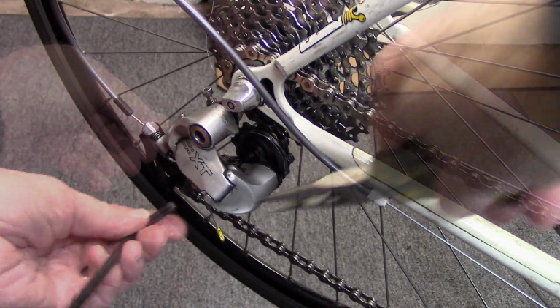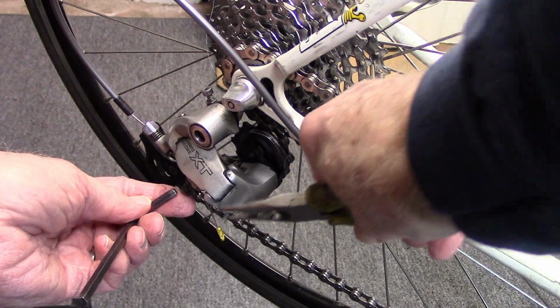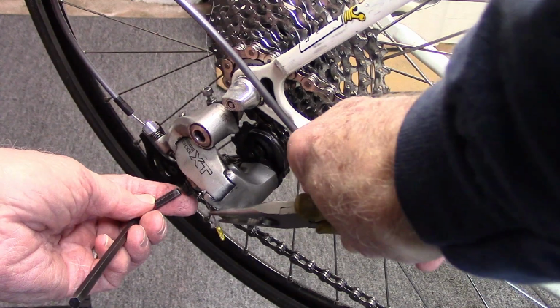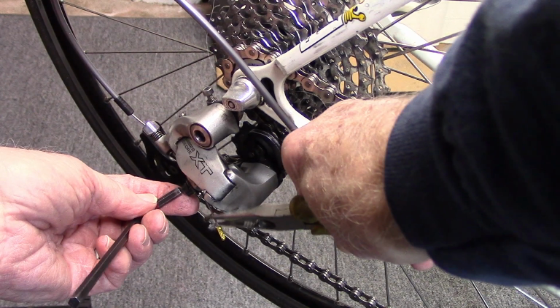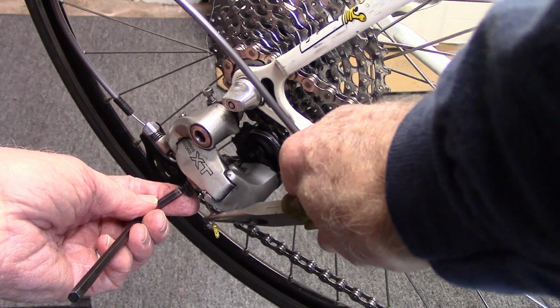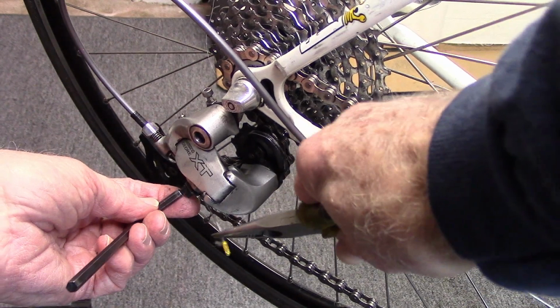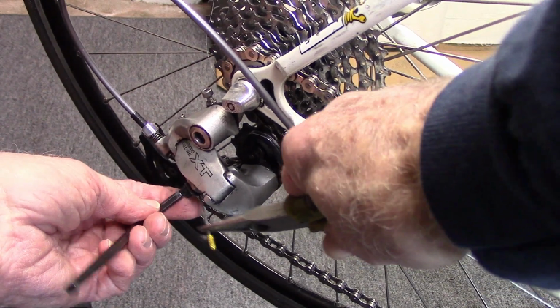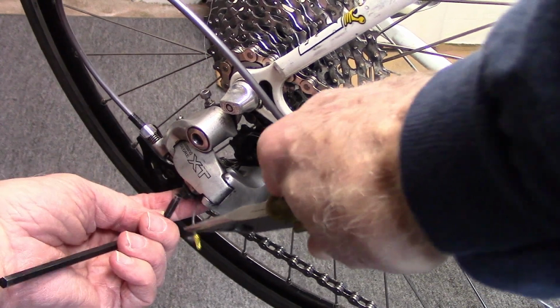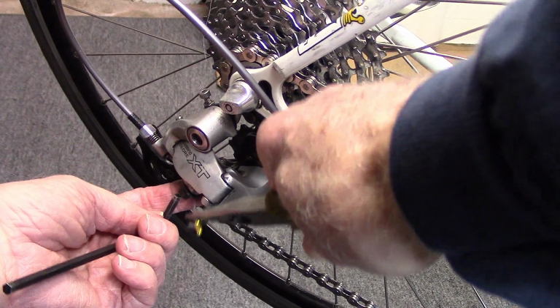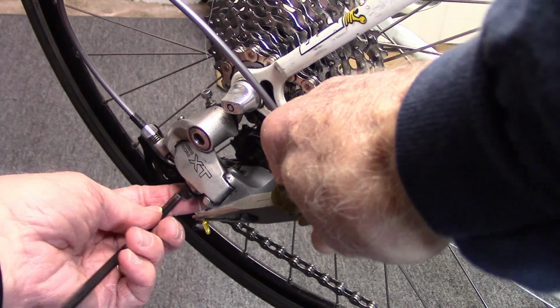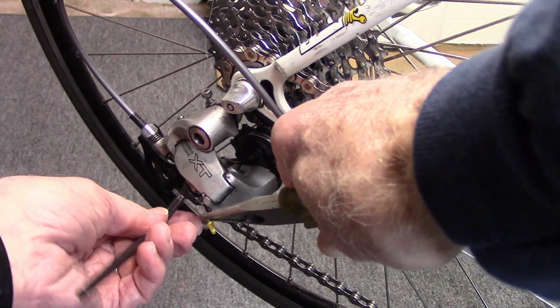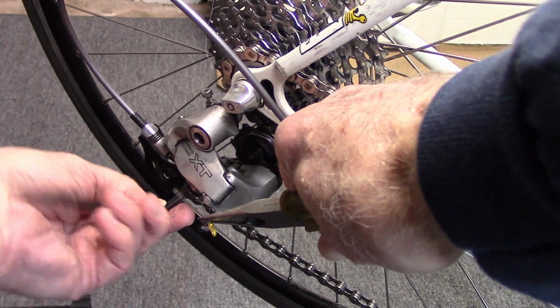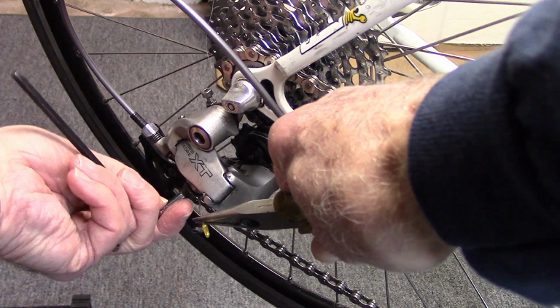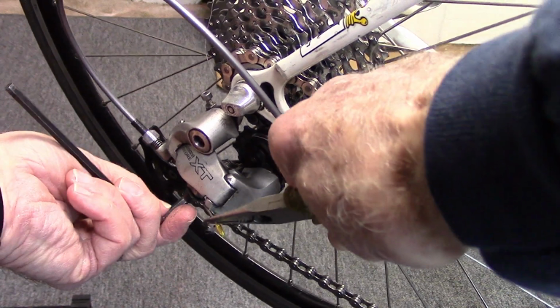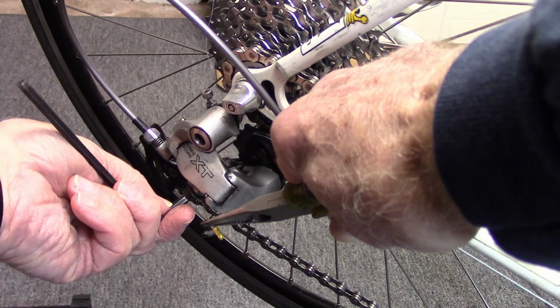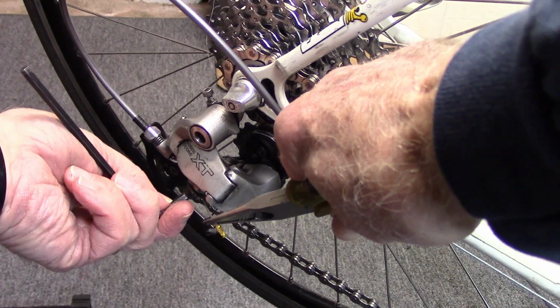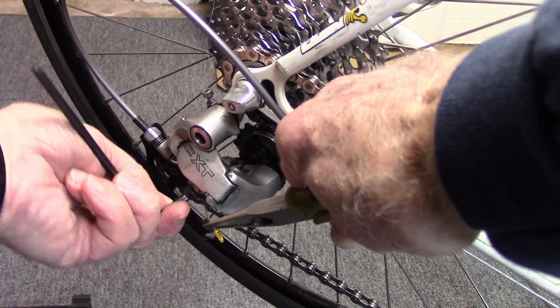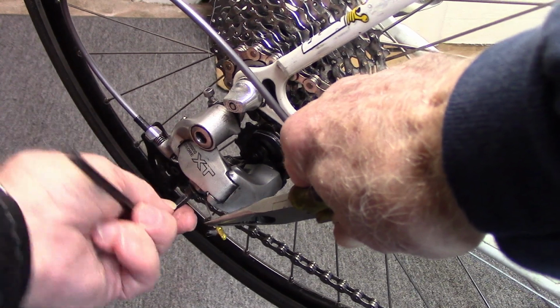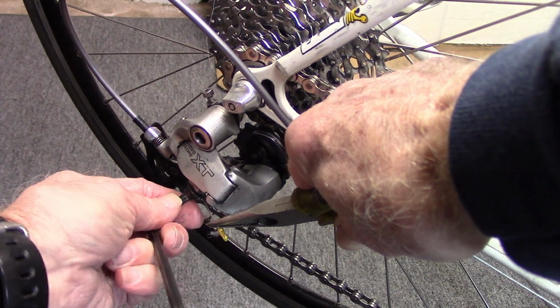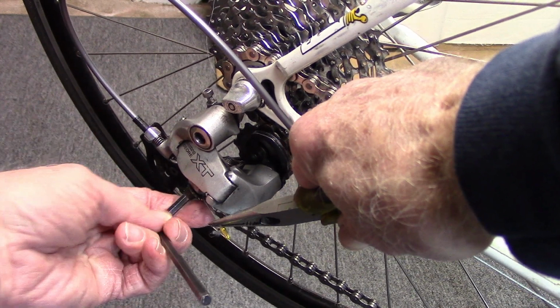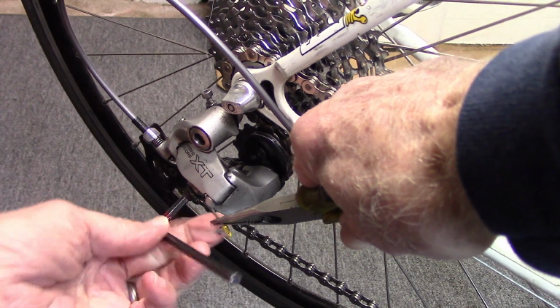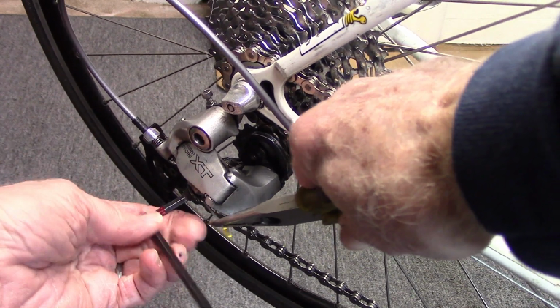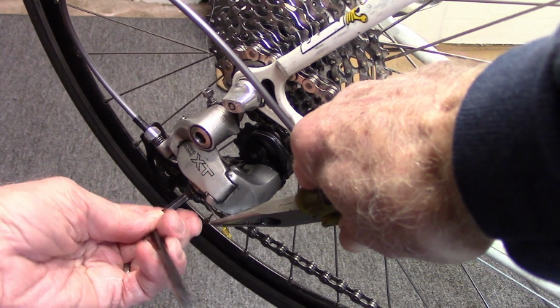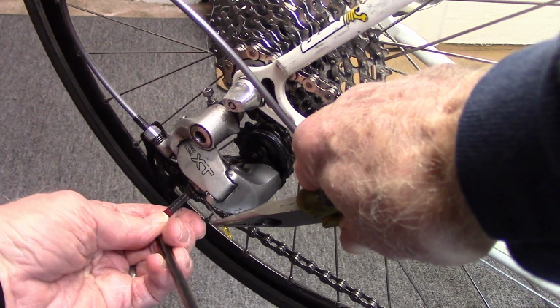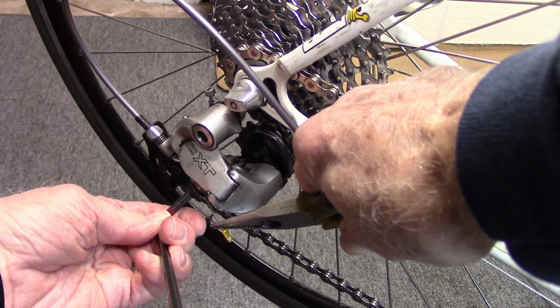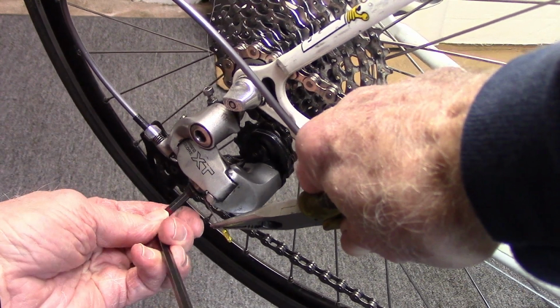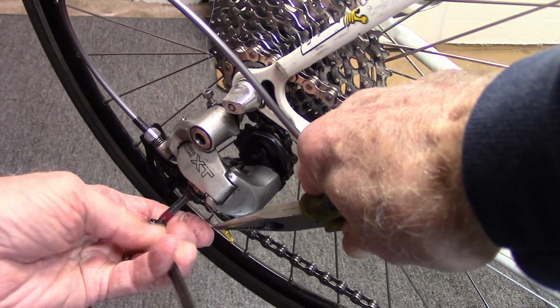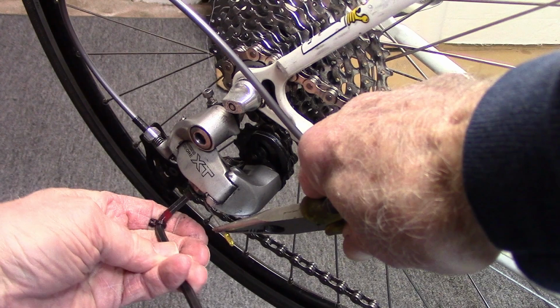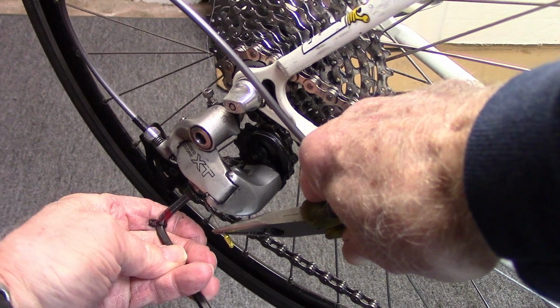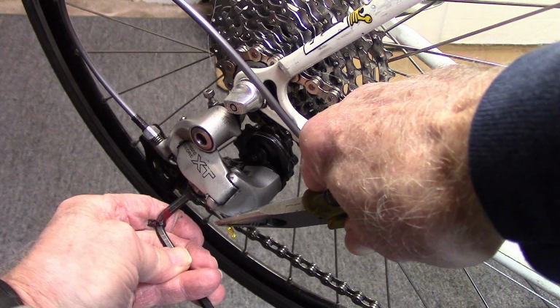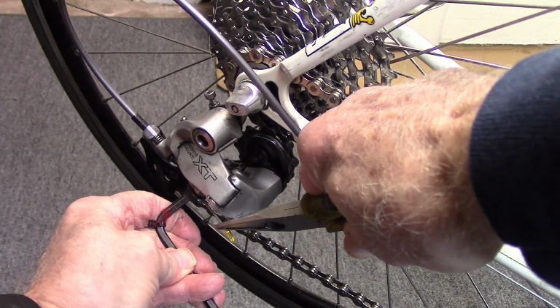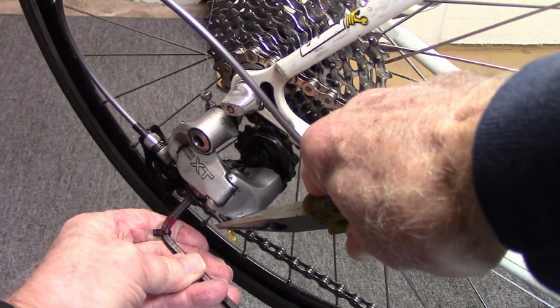Now pull on the derailleur cable under the pinch bolt — pull it firmly but not with gorilla force — and tighten the pinch bolt.